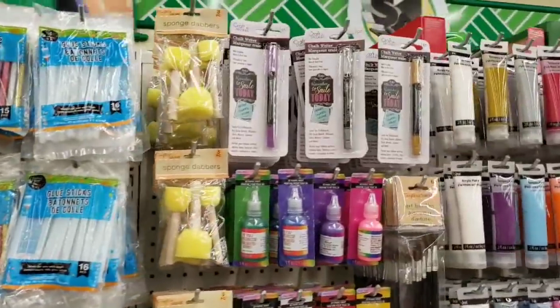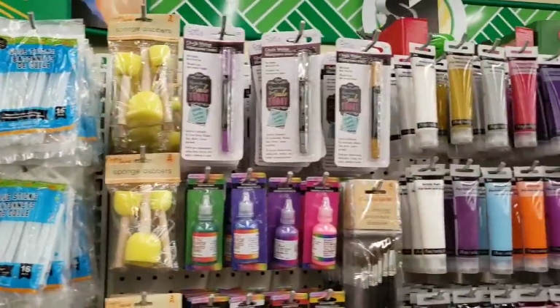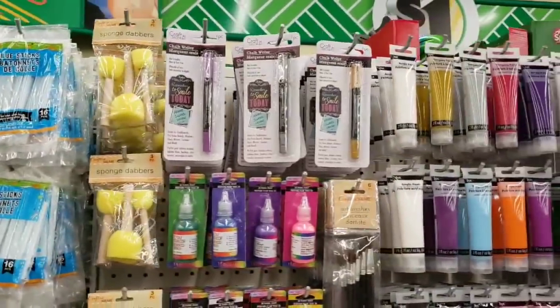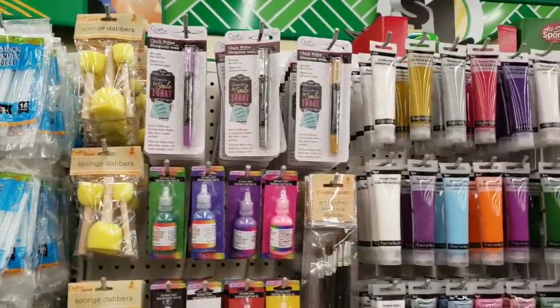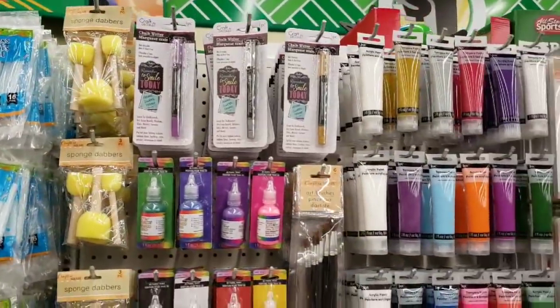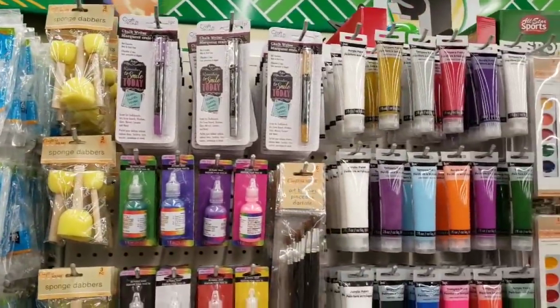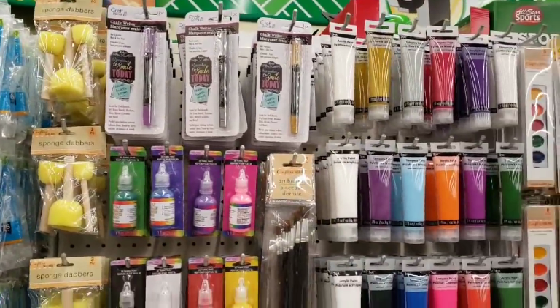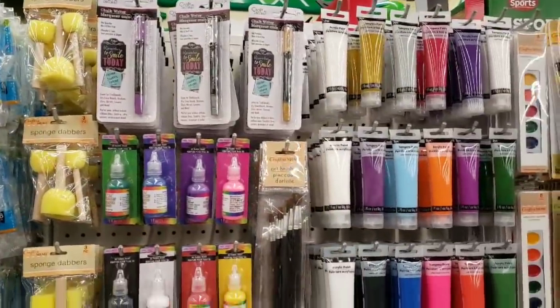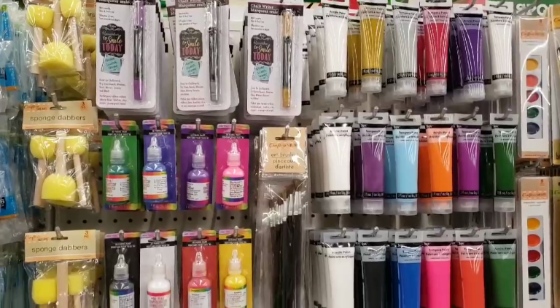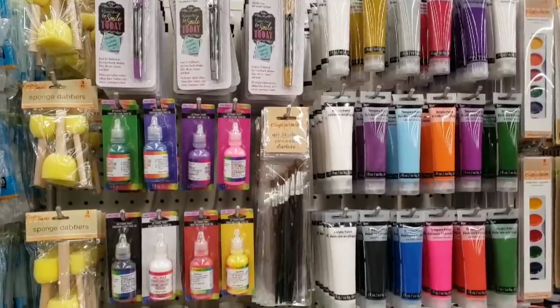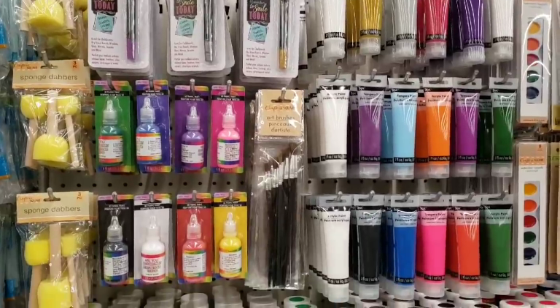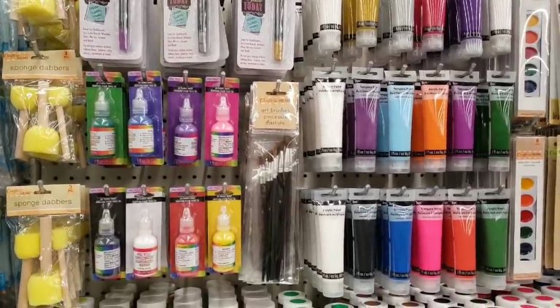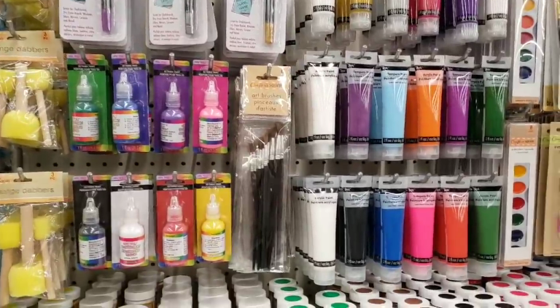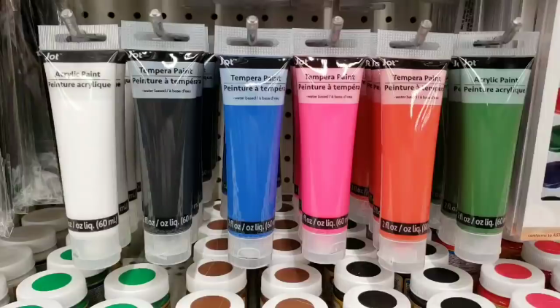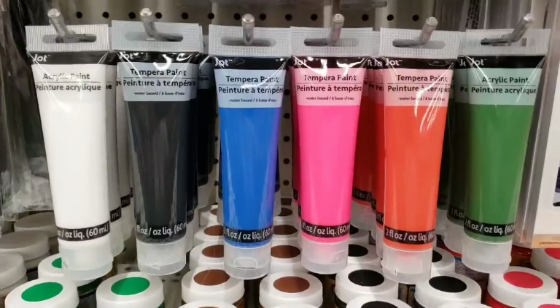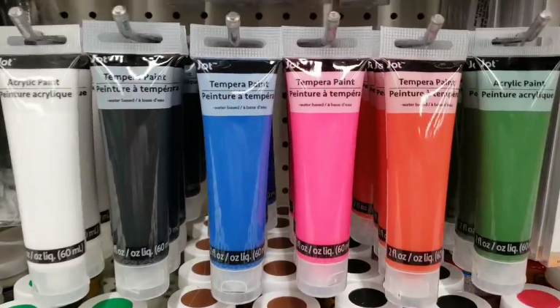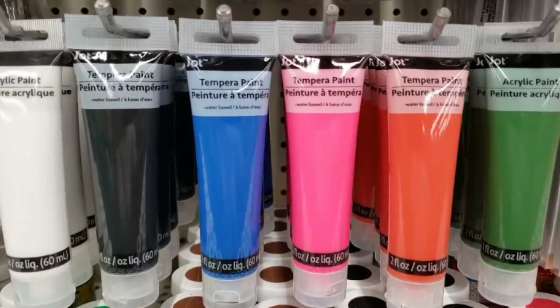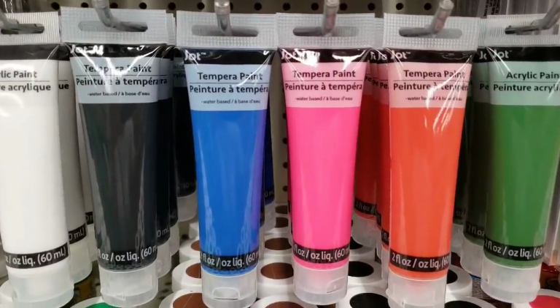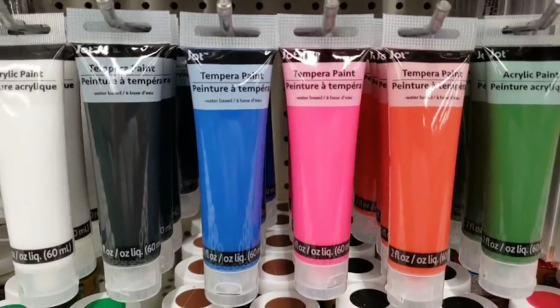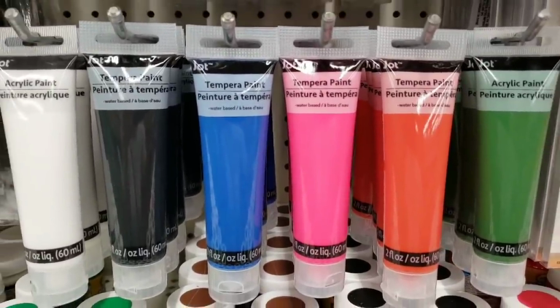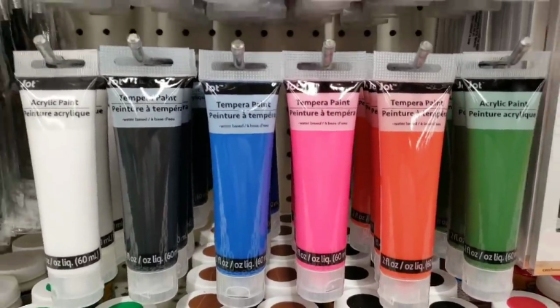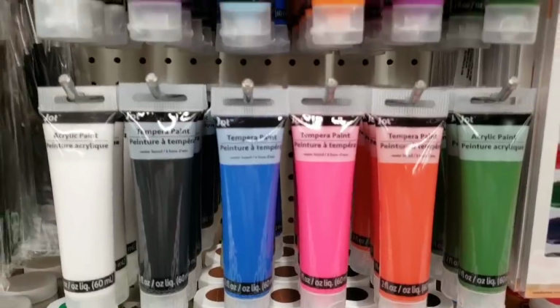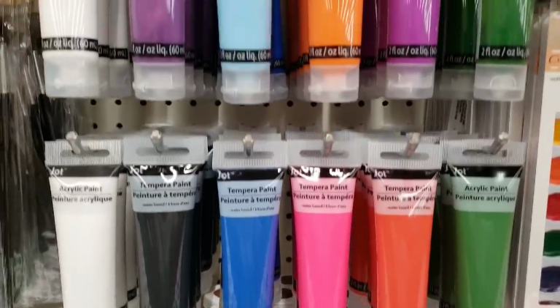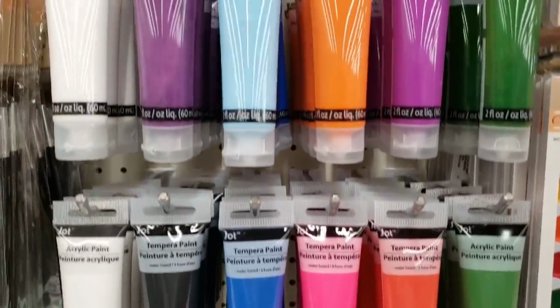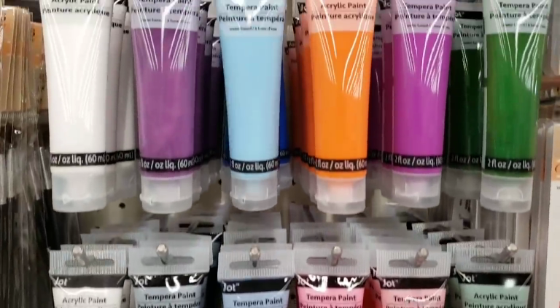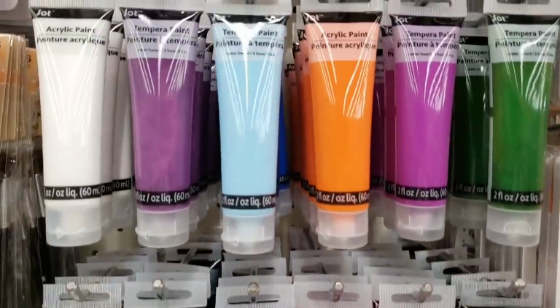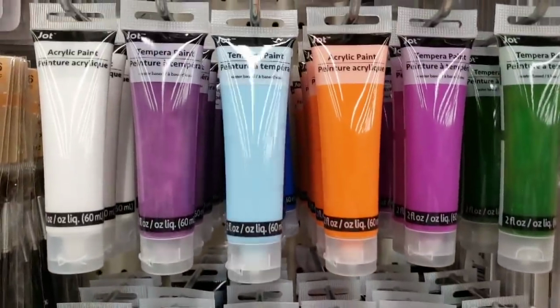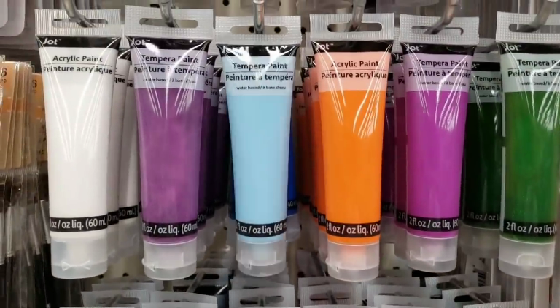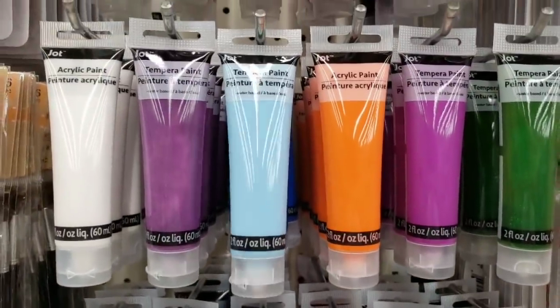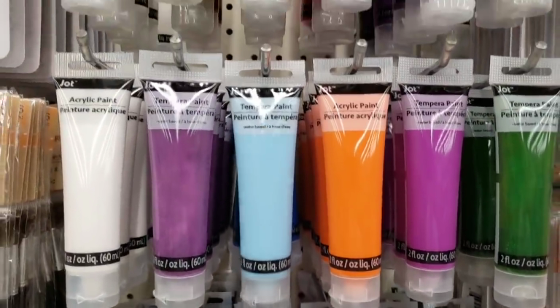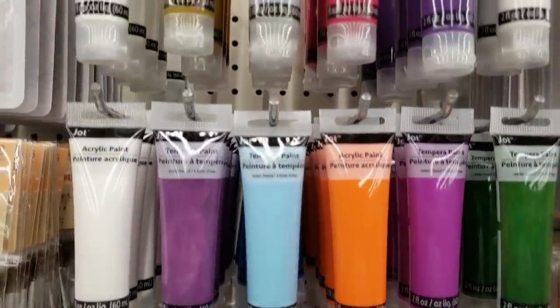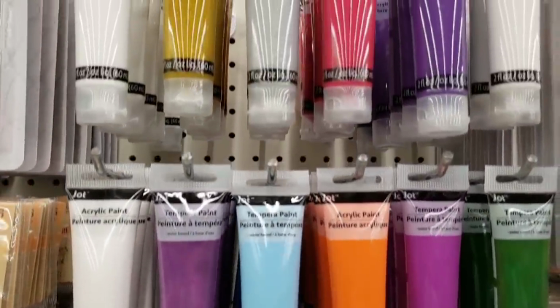Those are the chalkboard markers, which are really cool. And this is all new paint by Jot — really cool colors.